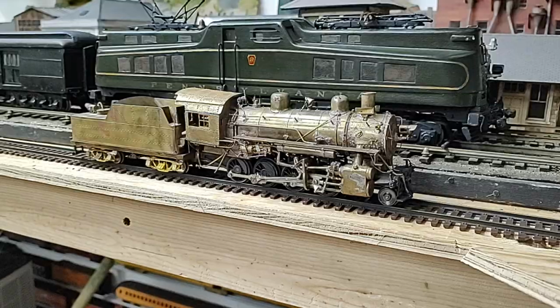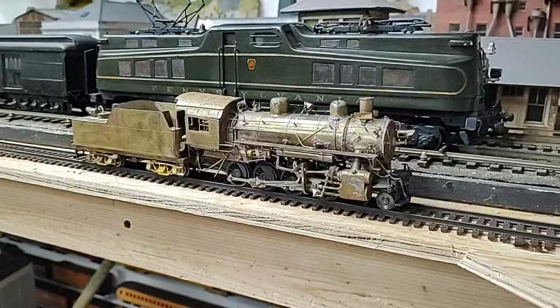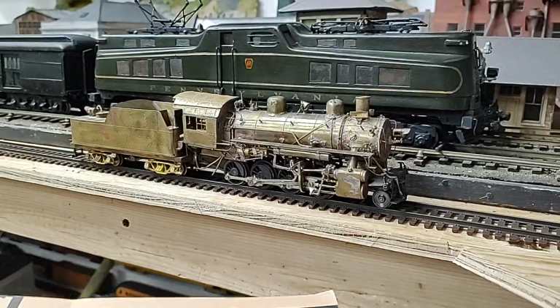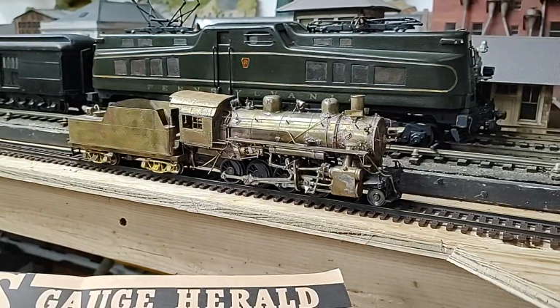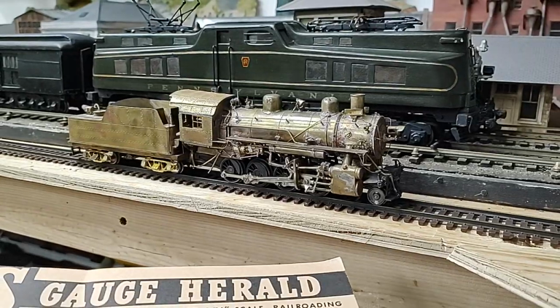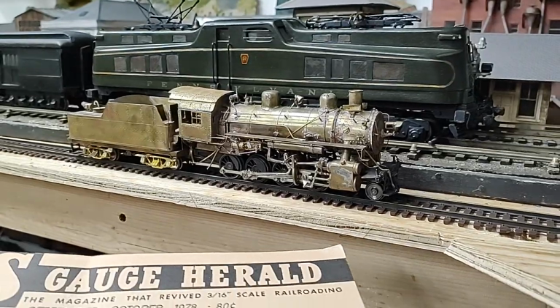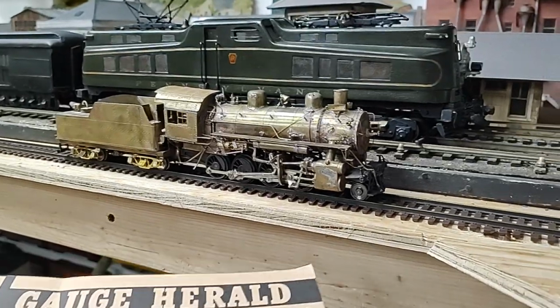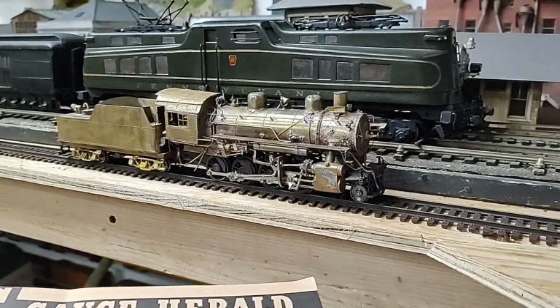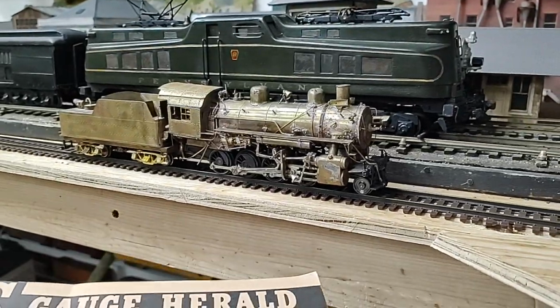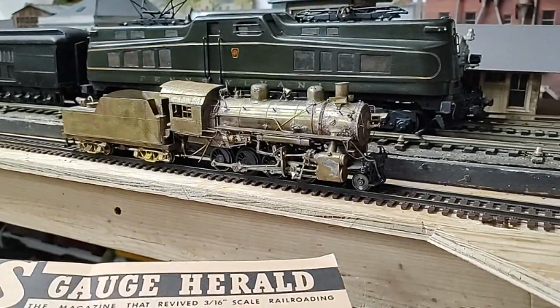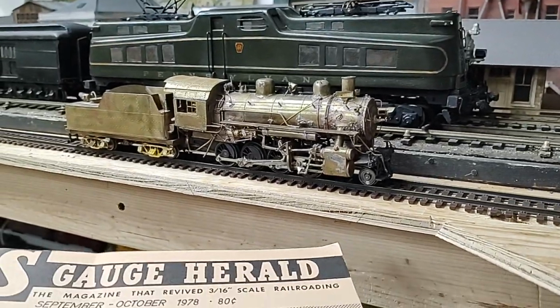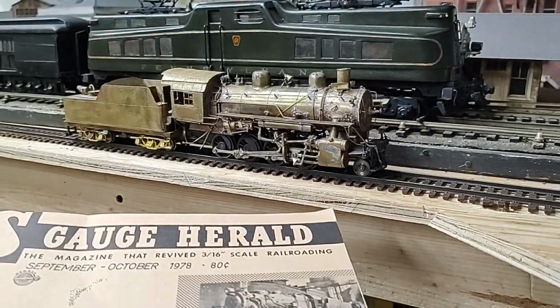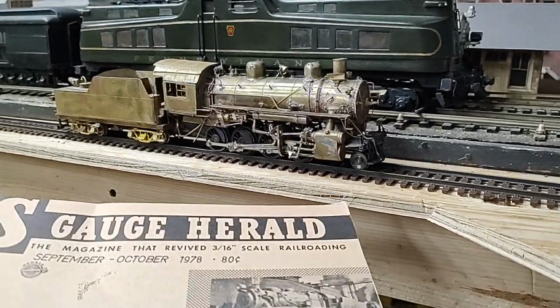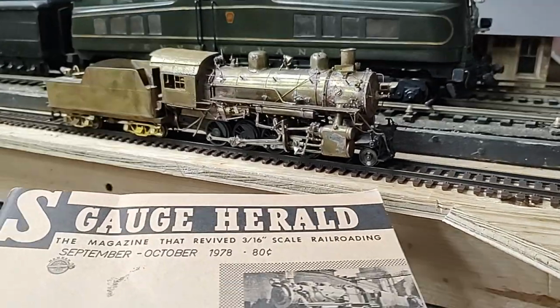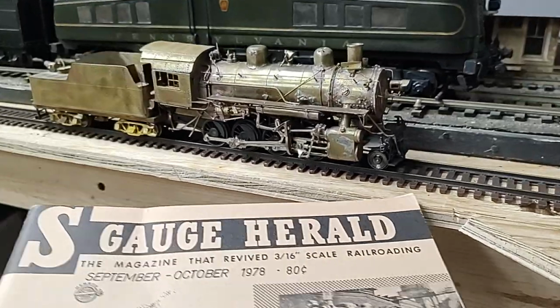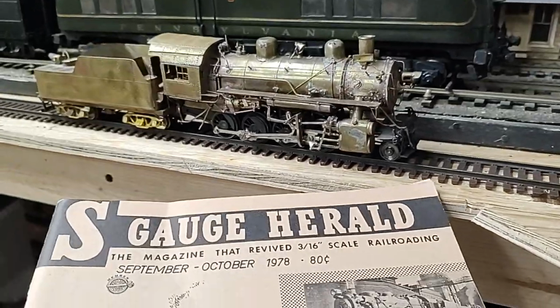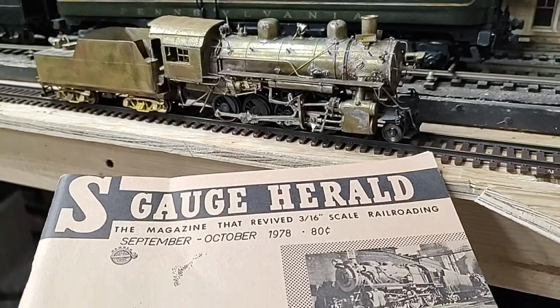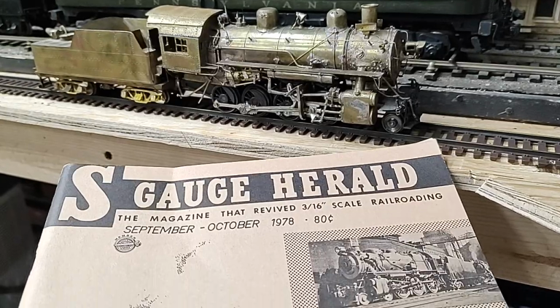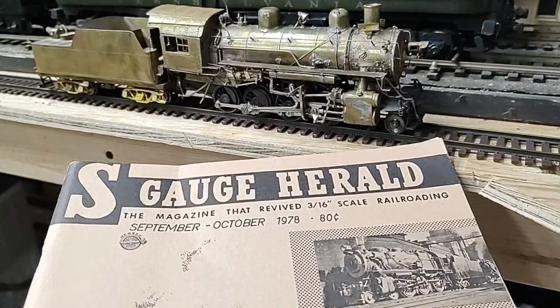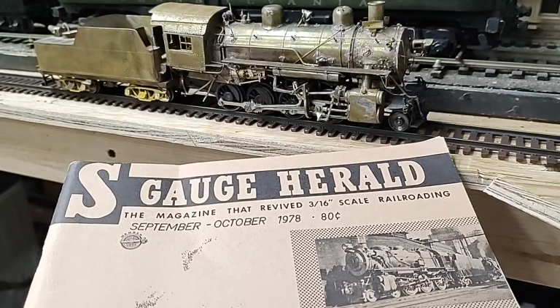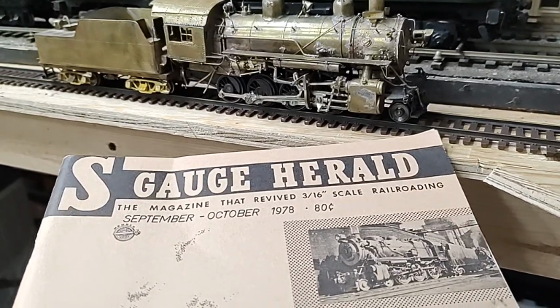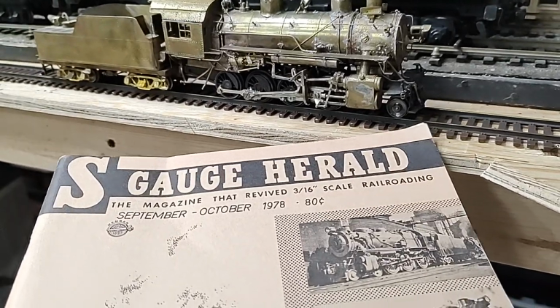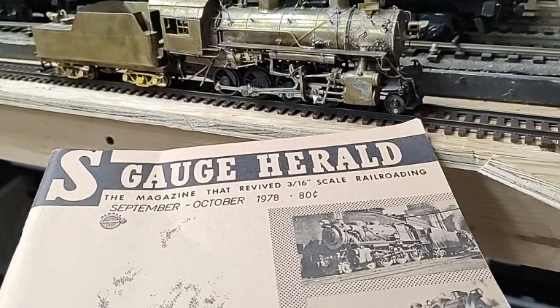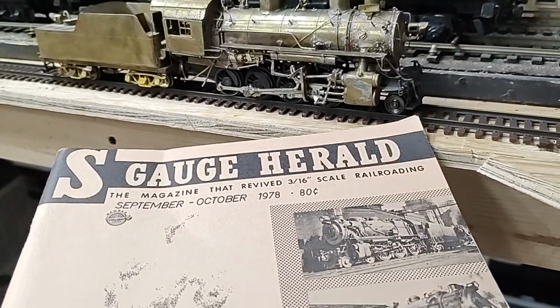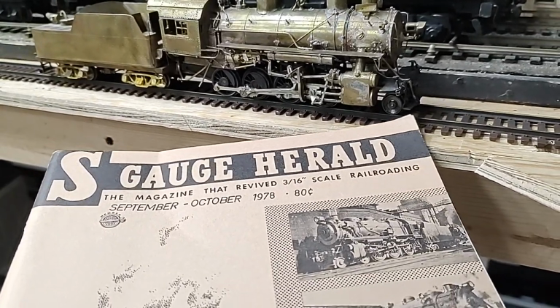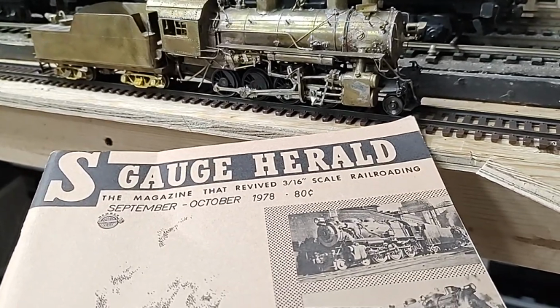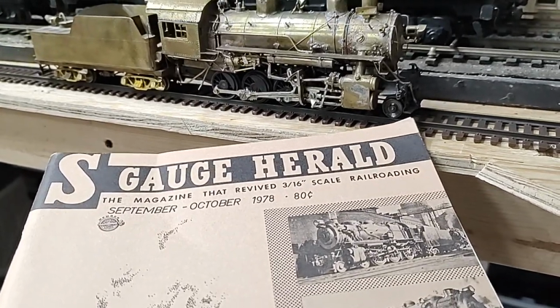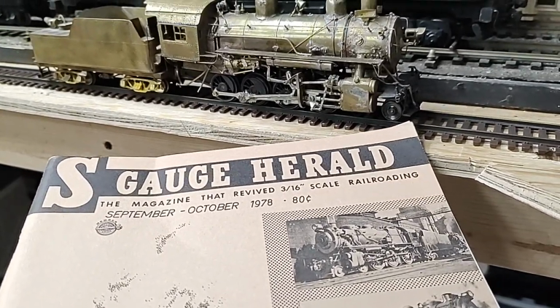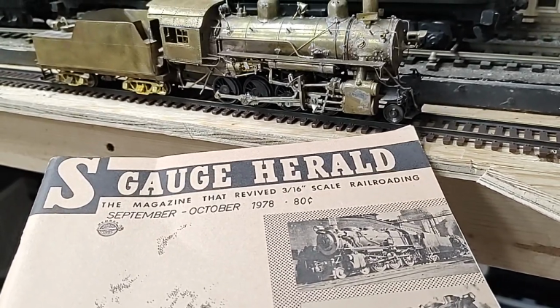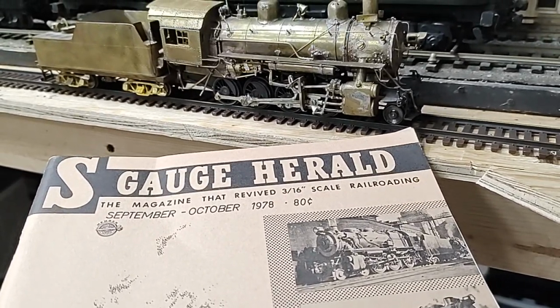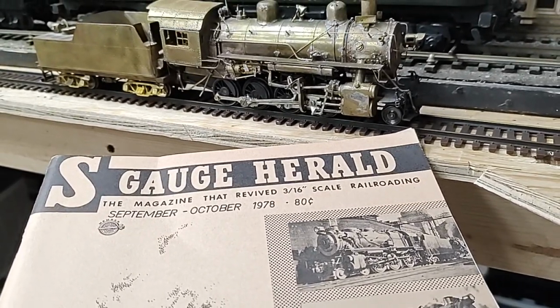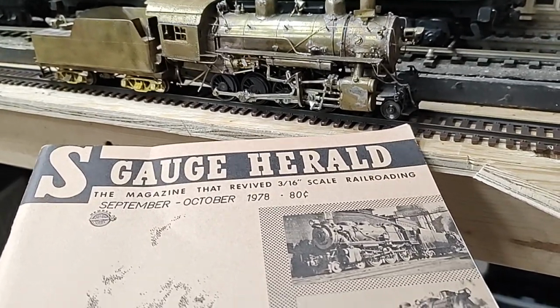Hello all, thanks for tuning in. Today we turn back to 1978, a mere 44 years ago.